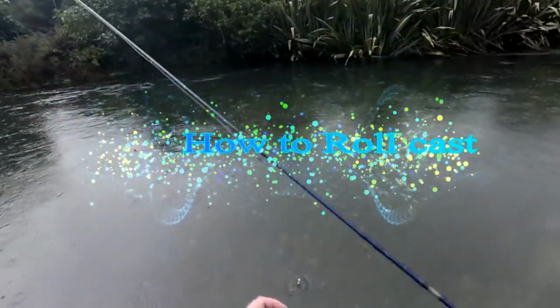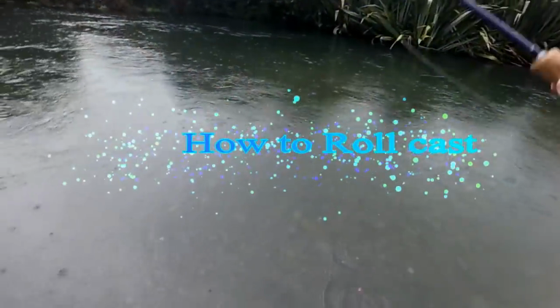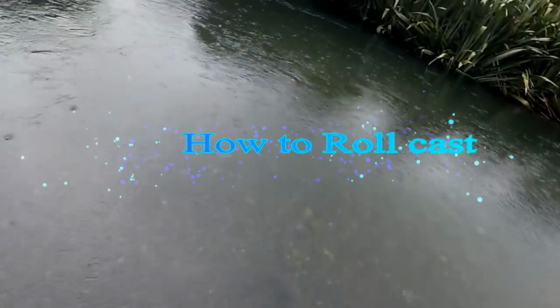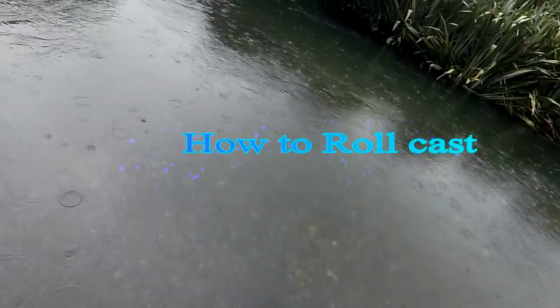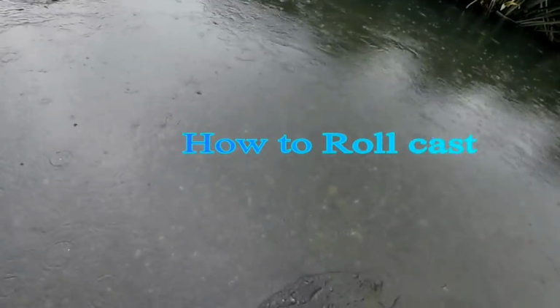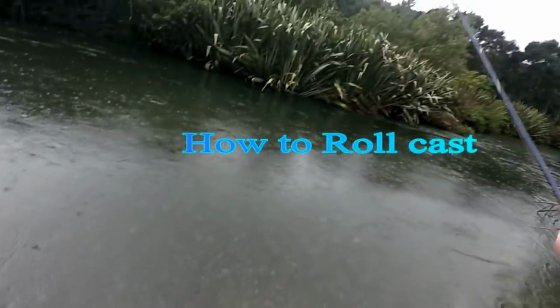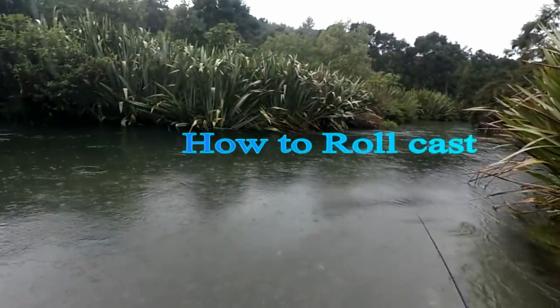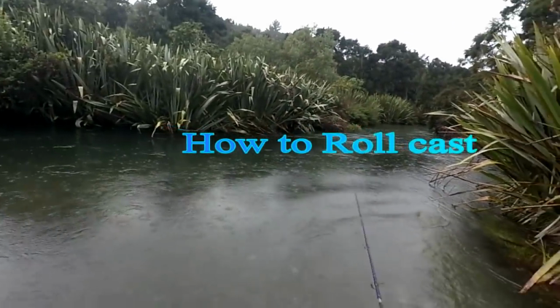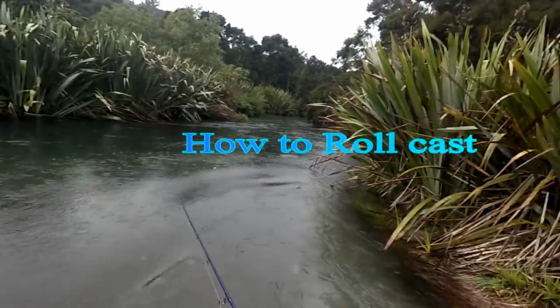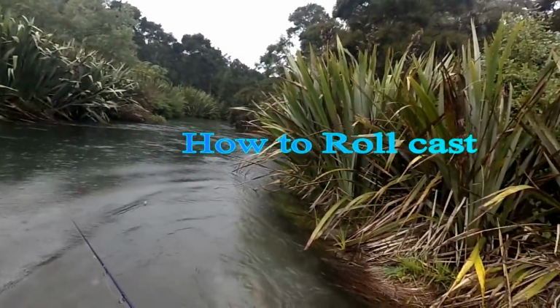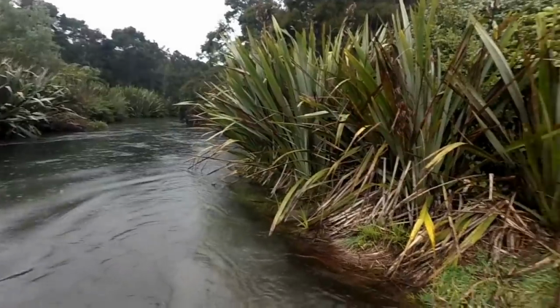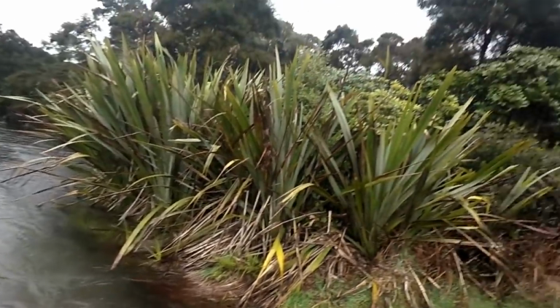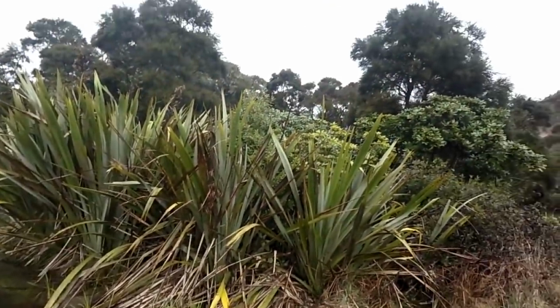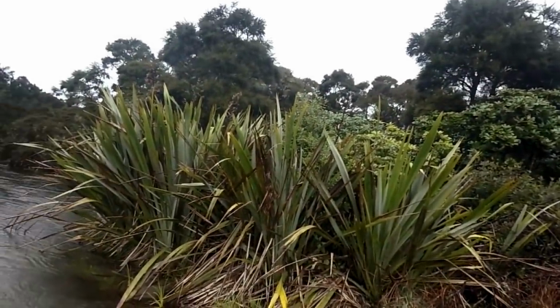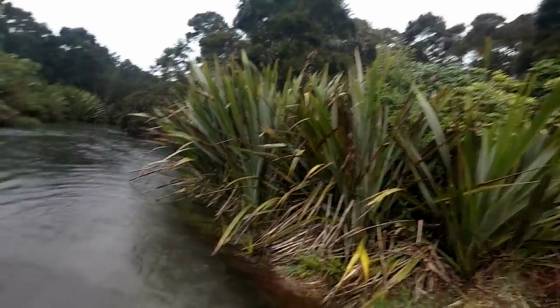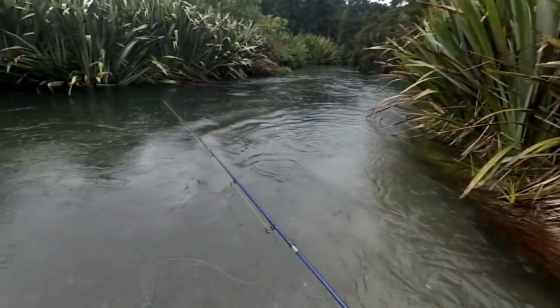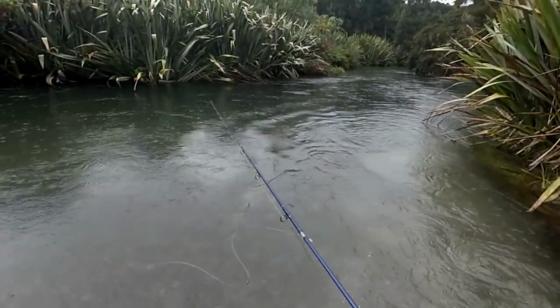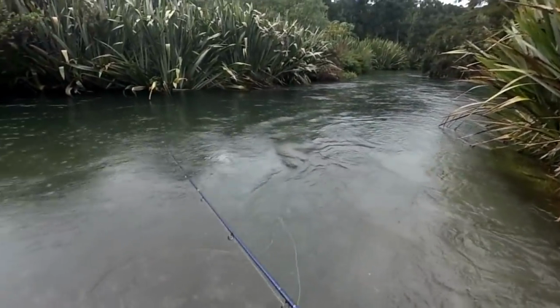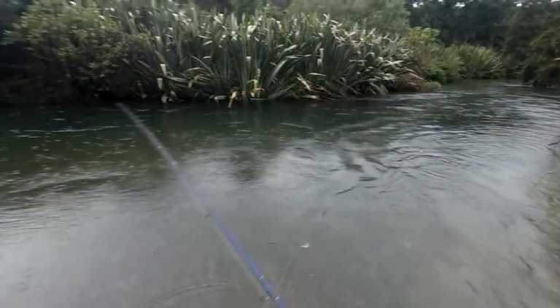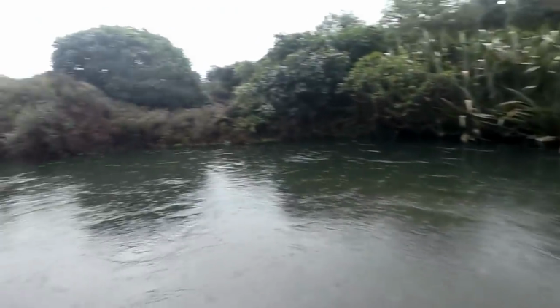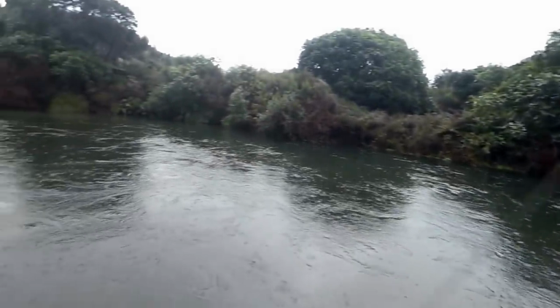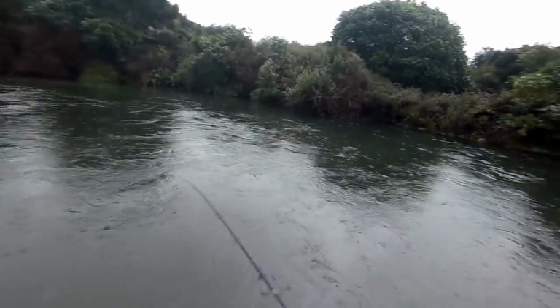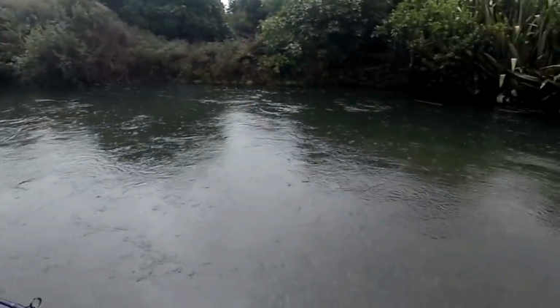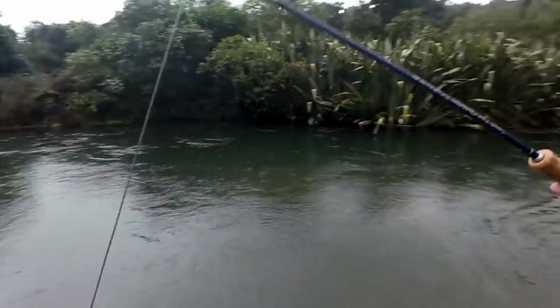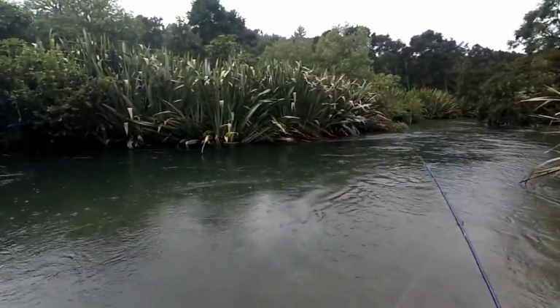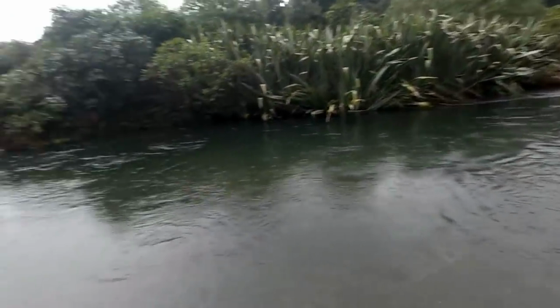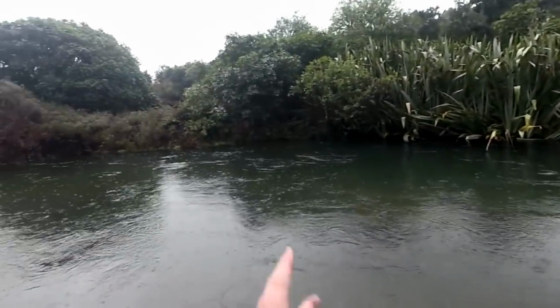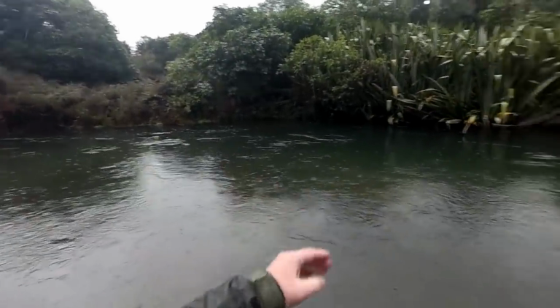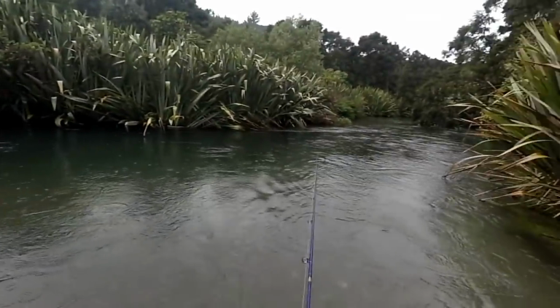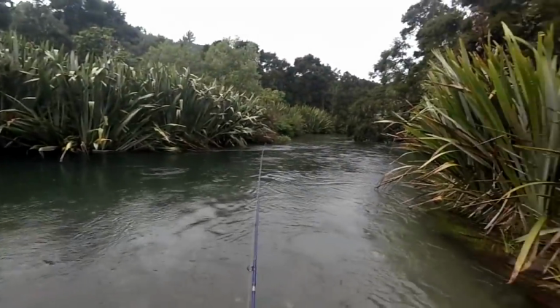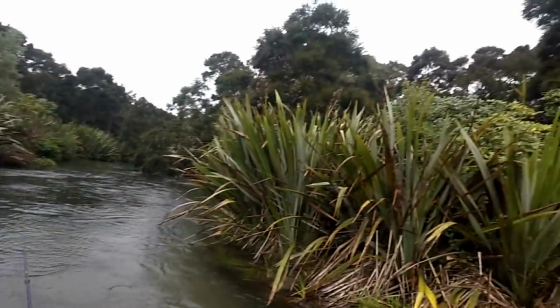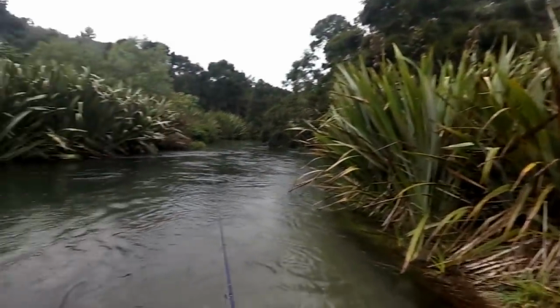Alright guys, I'm going to demonstrate the roll cast. I've got no back cast here whatsoever — I want to fish over in that corner over there with no back cast whatsoever.